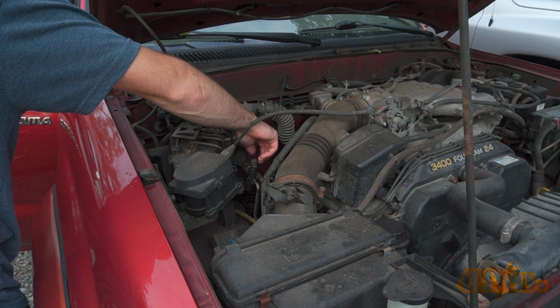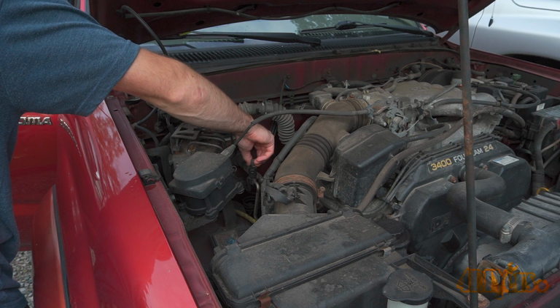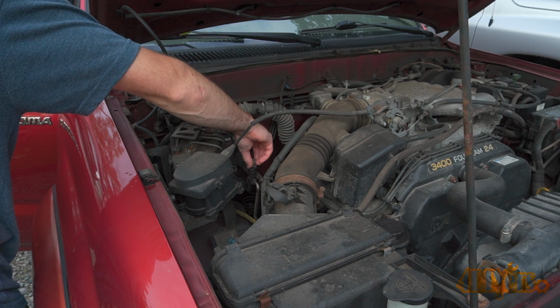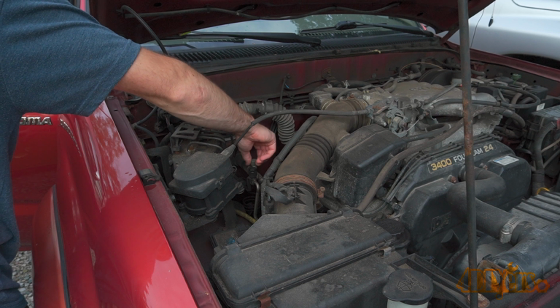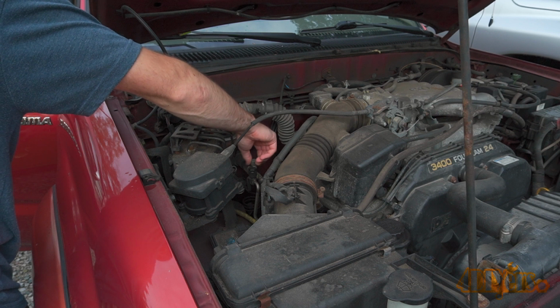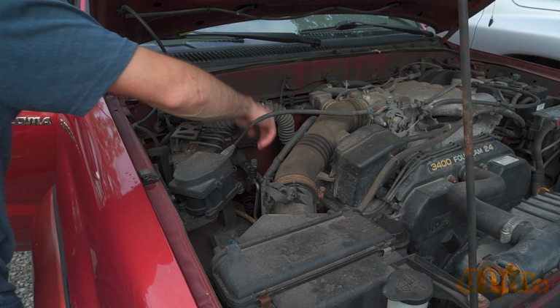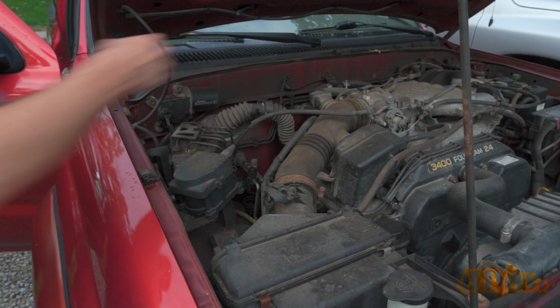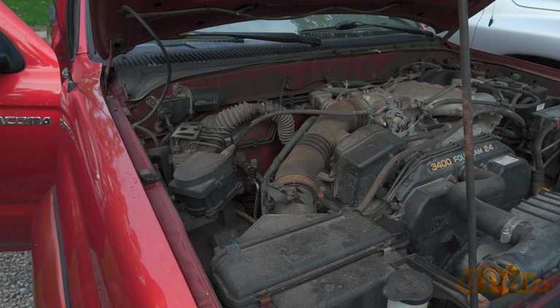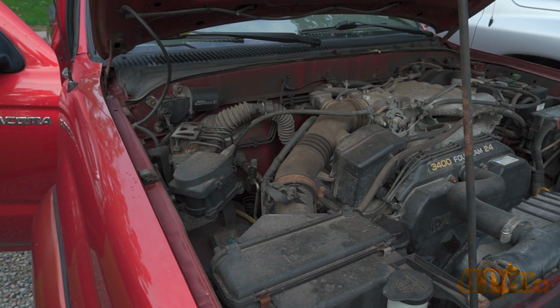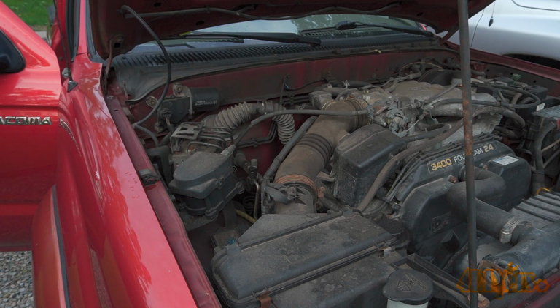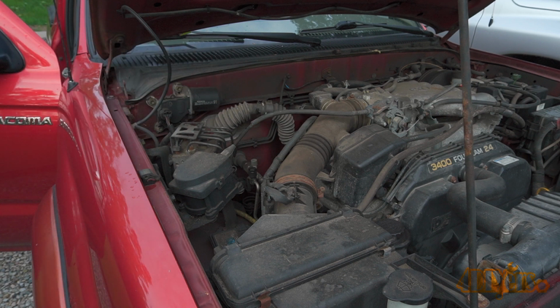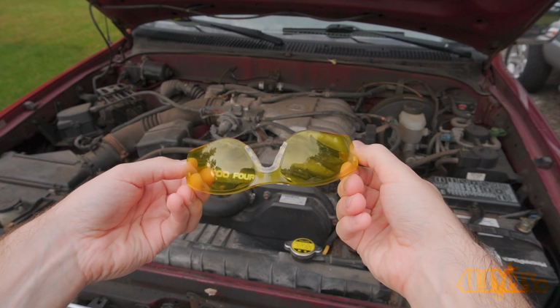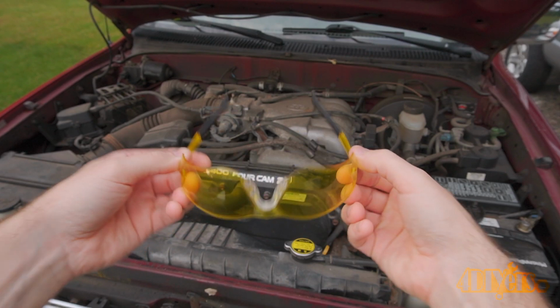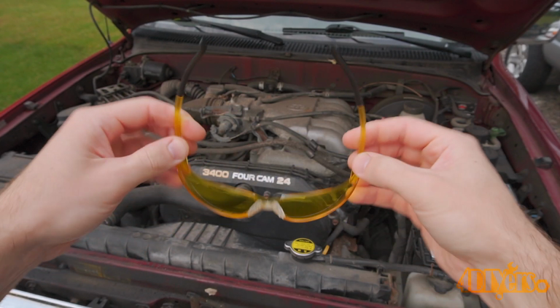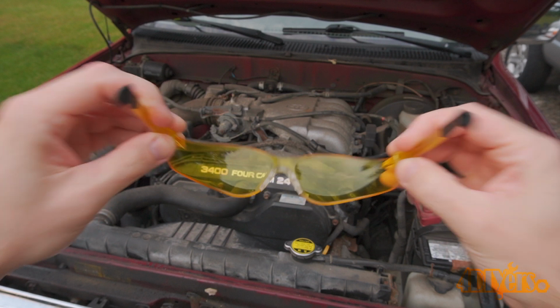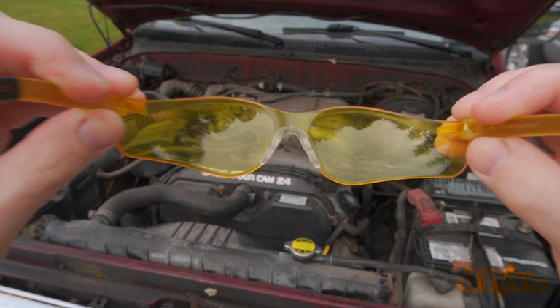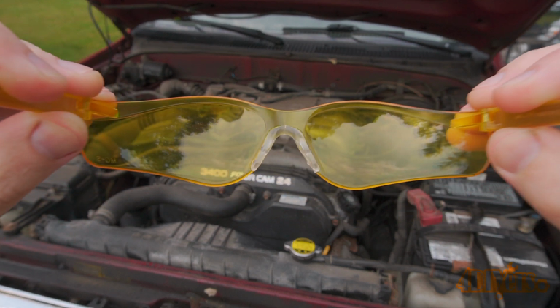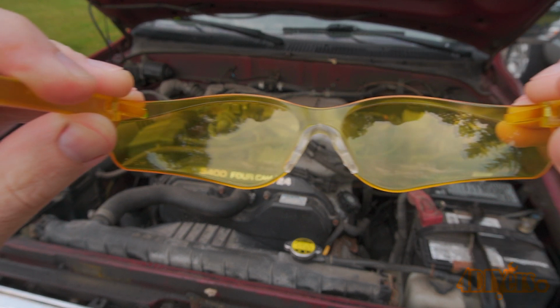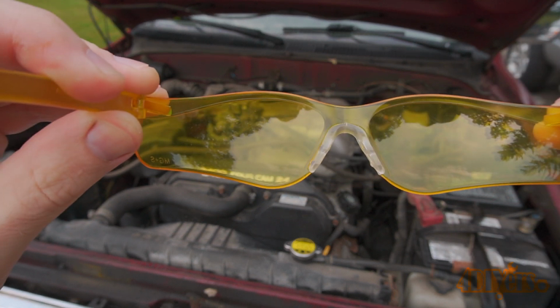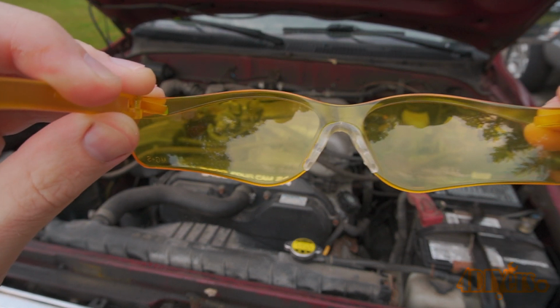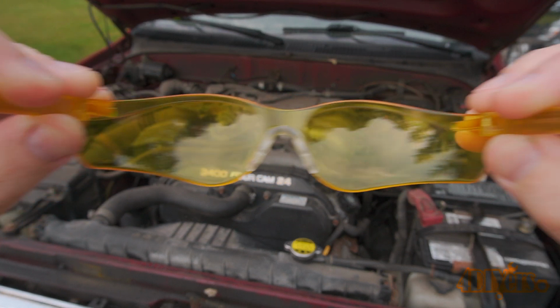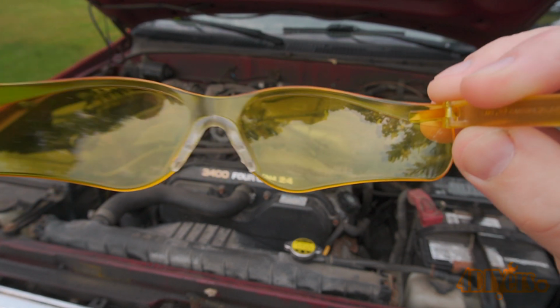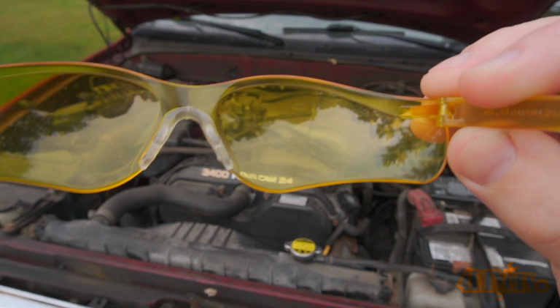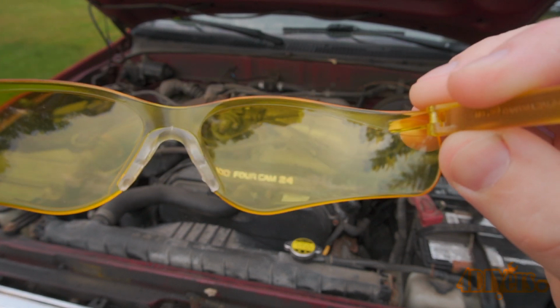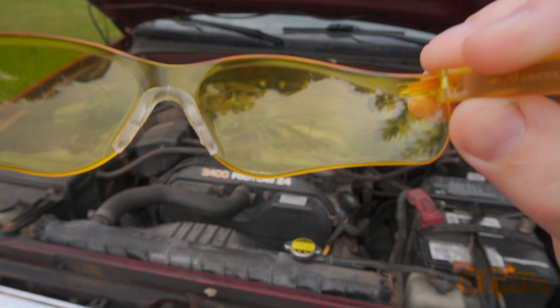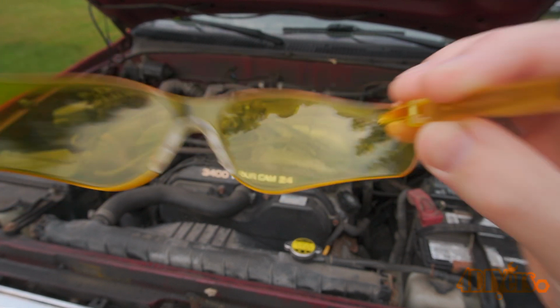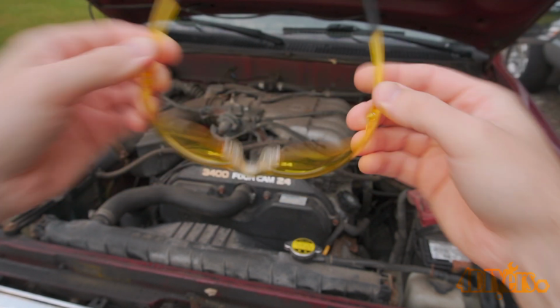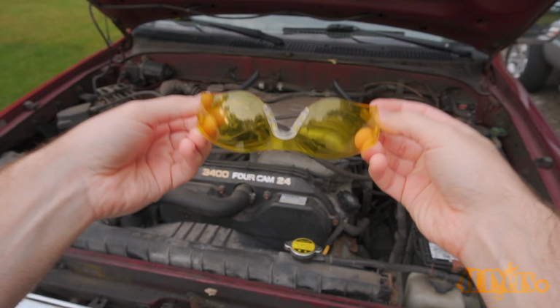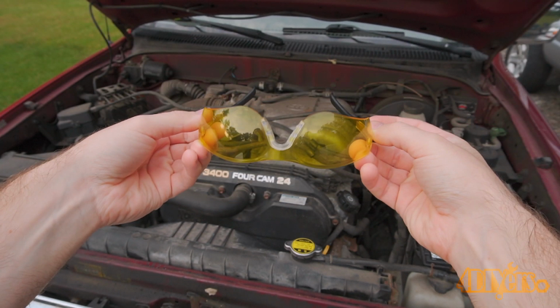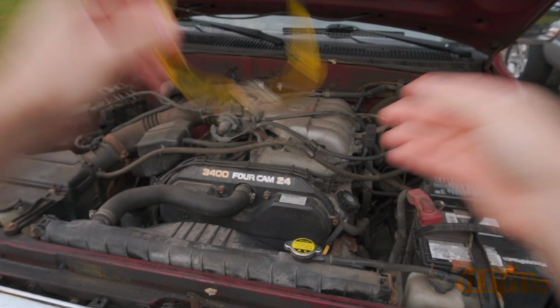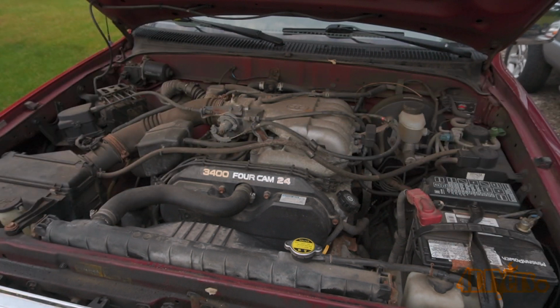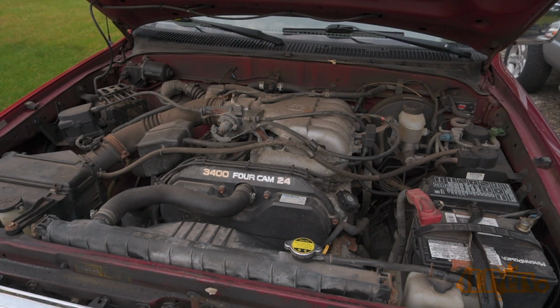Depending on how bad the leak is, you may need to run the system anywhere from an hour to a few days and check back. As for finding the leak, you'll need yellow safety glasses as you'll be unable to see the dye without them.